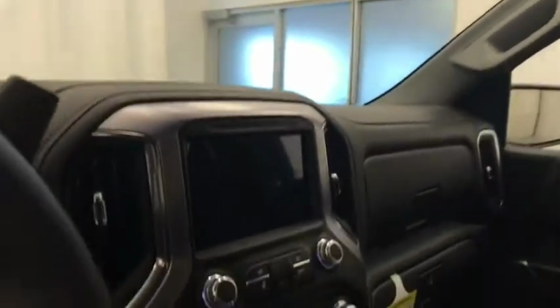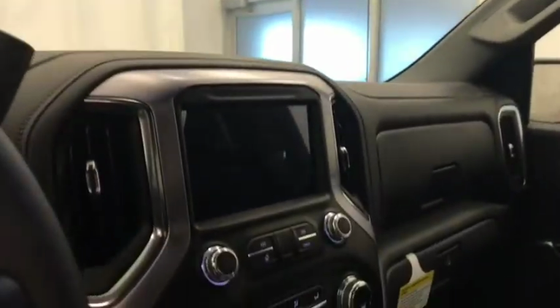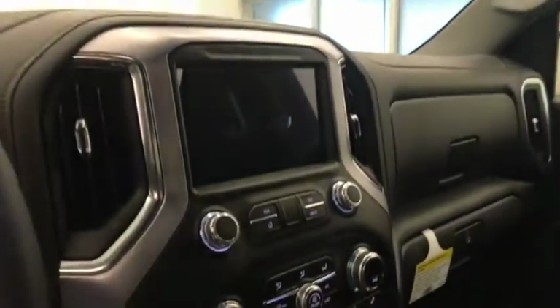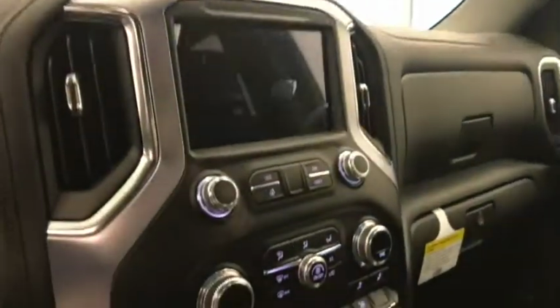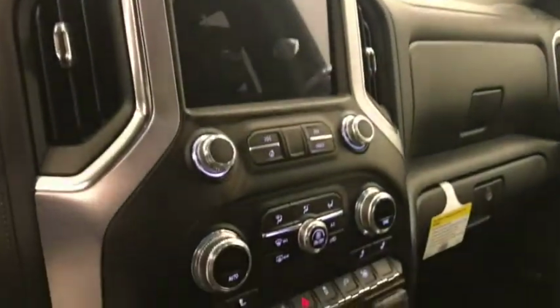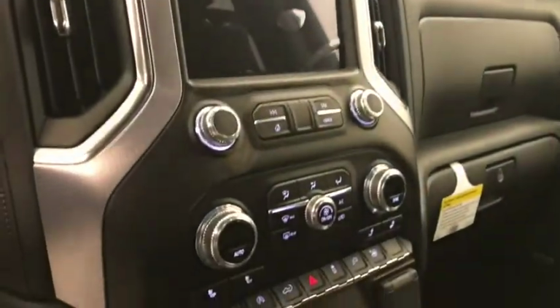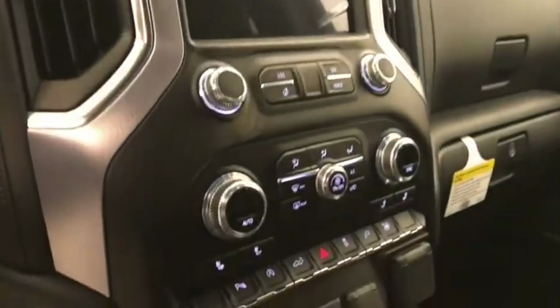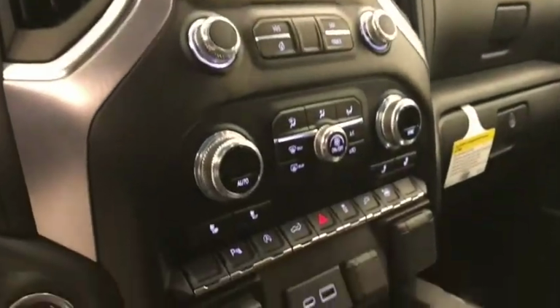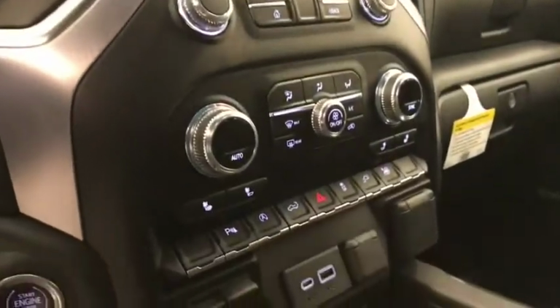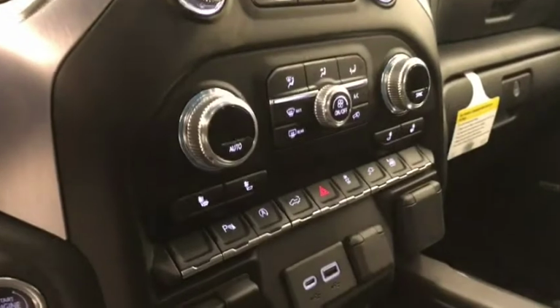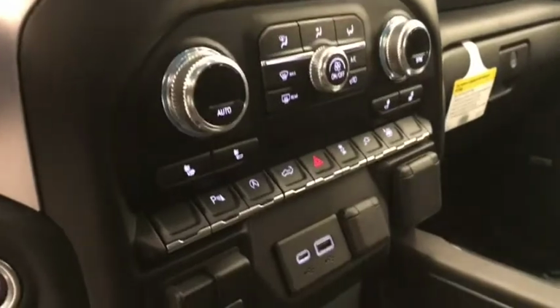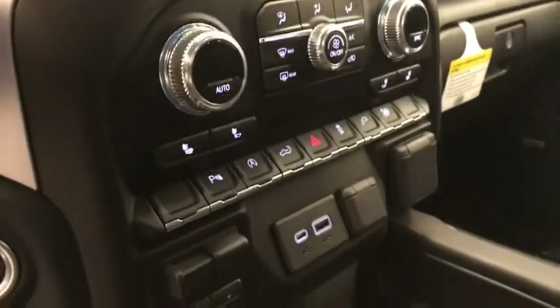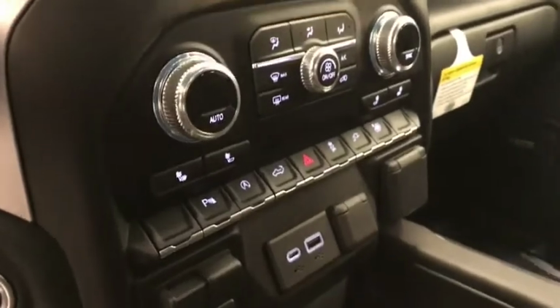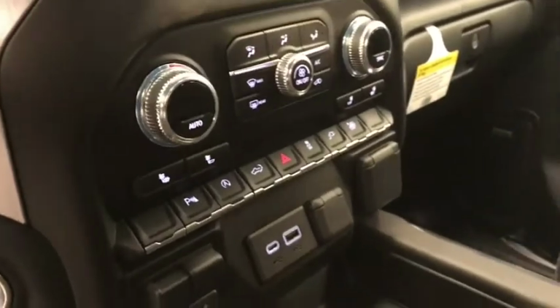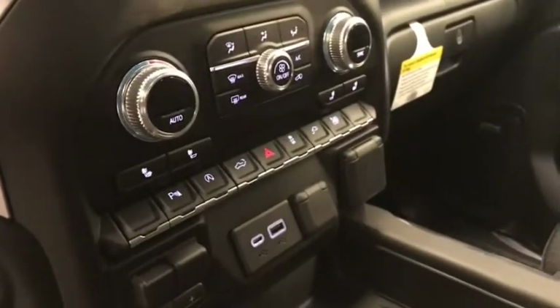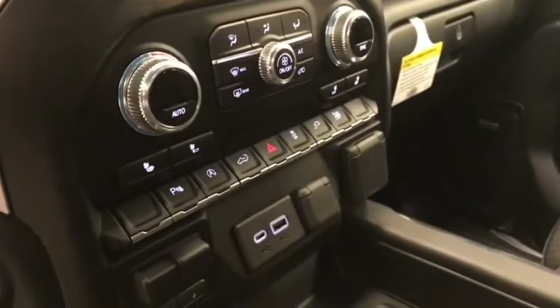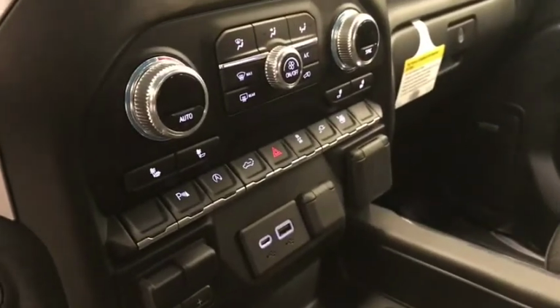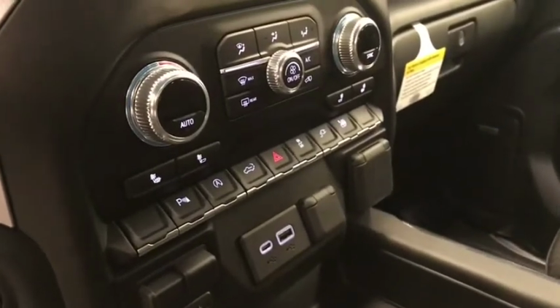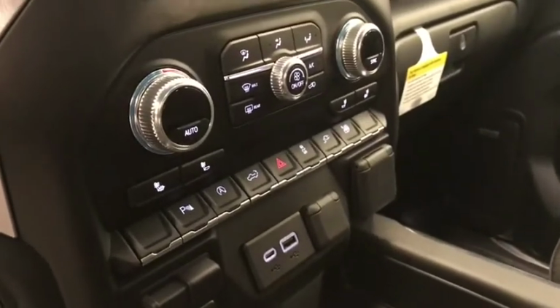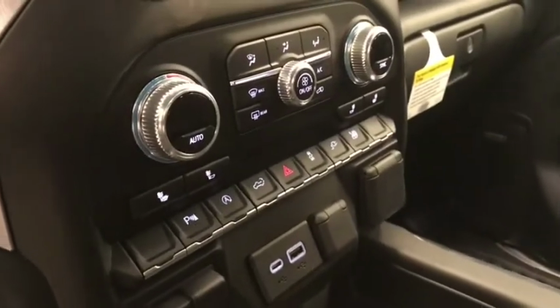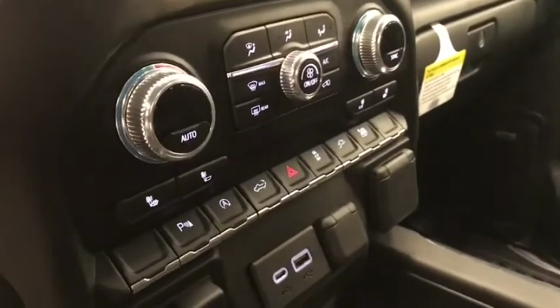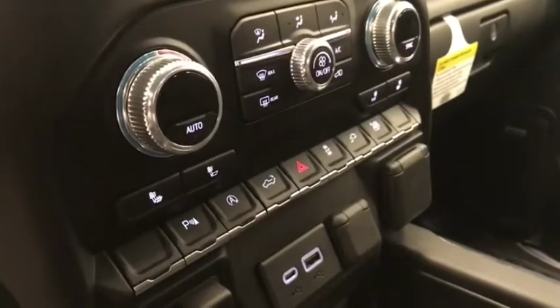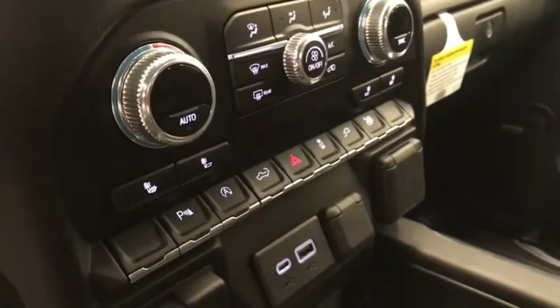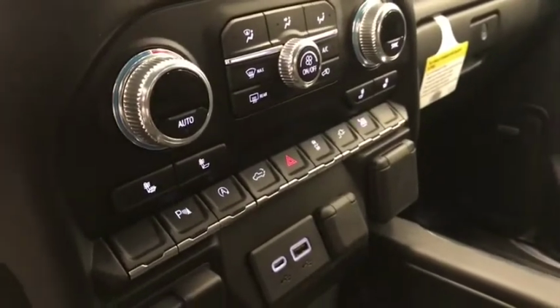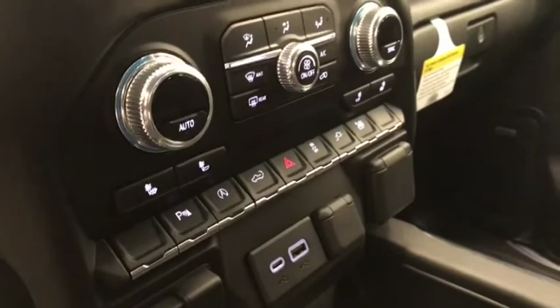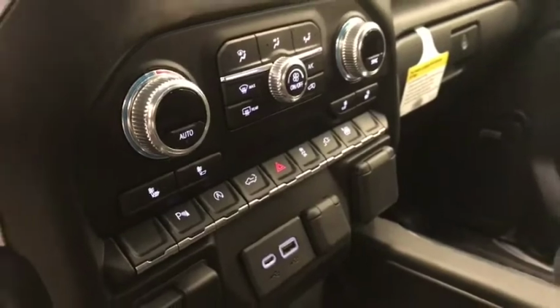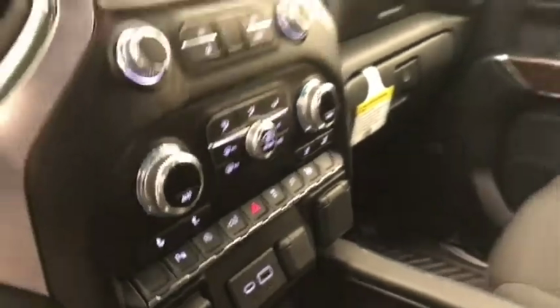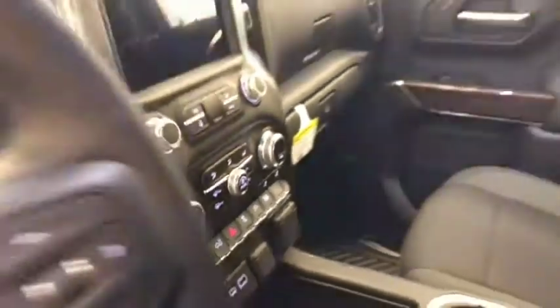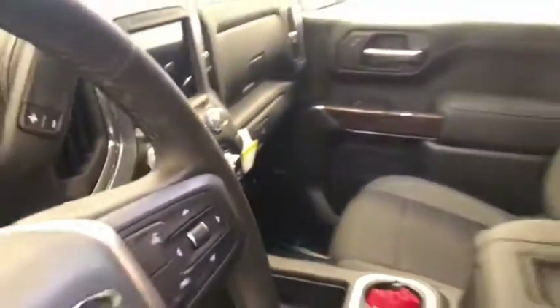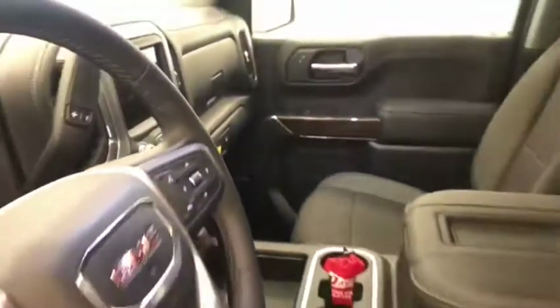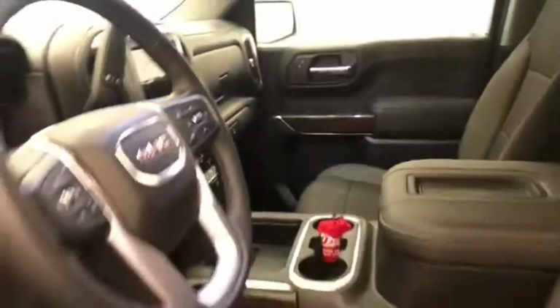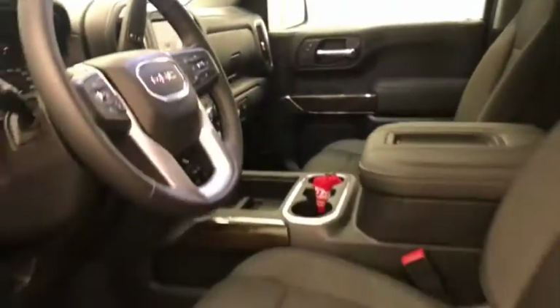AM FM radio with auxiliary, climate control with AC, heated seats, parking assist, tailgate controls, traction control. Our interior color is black.